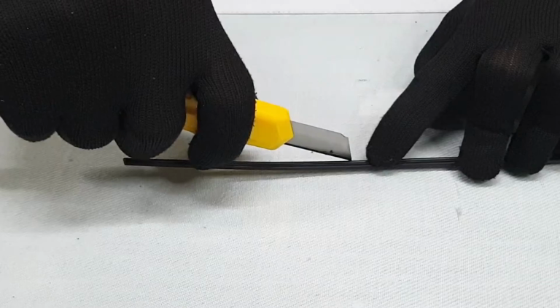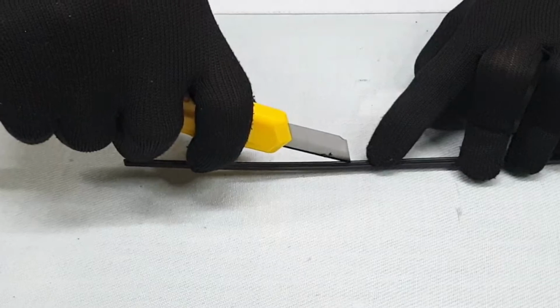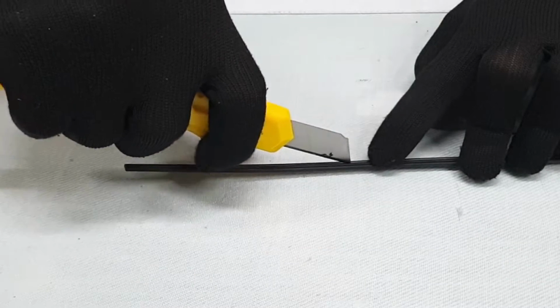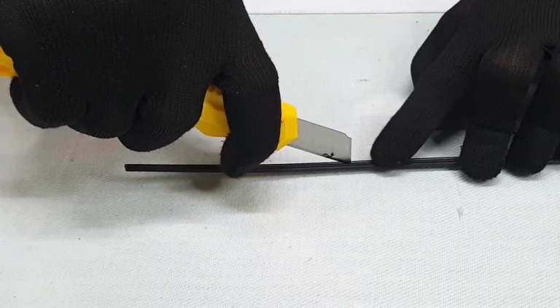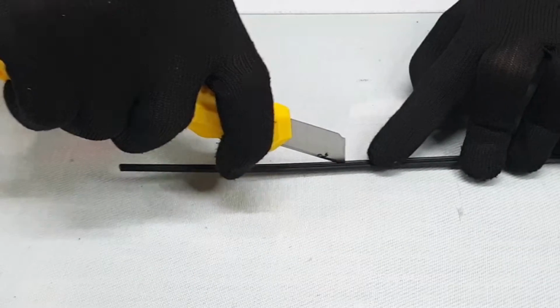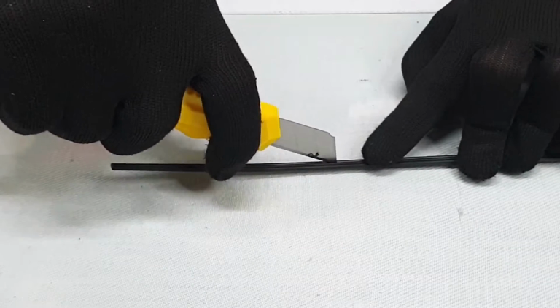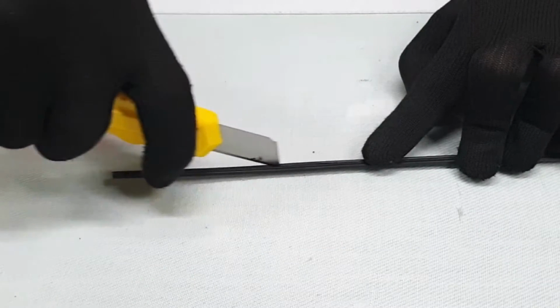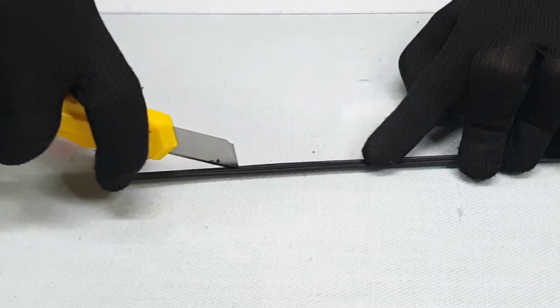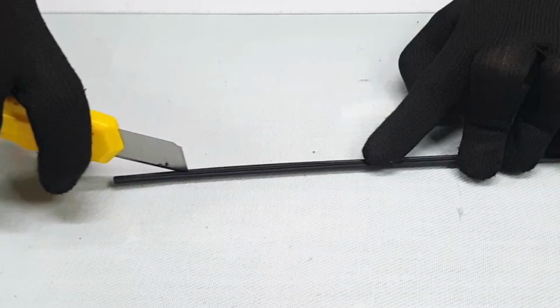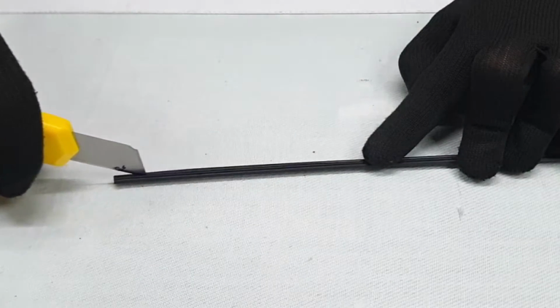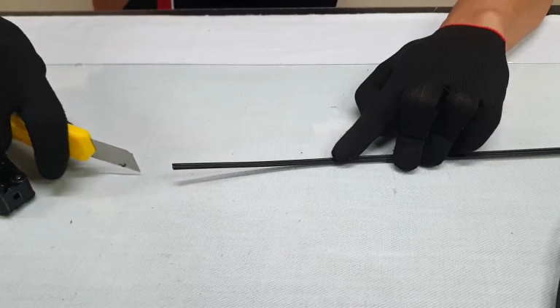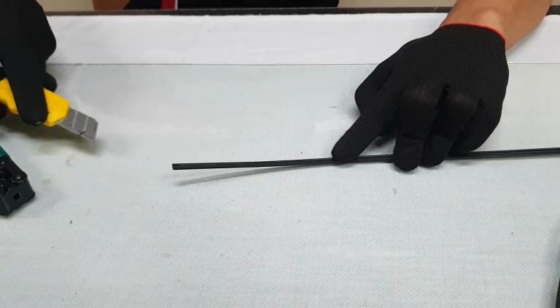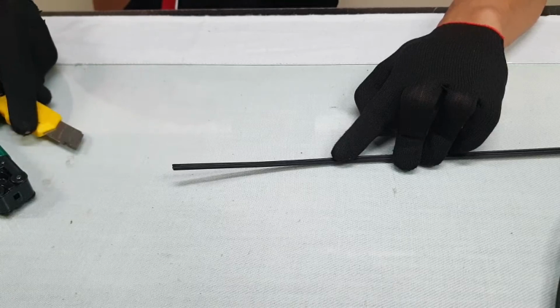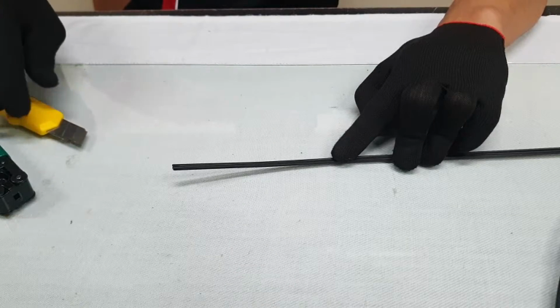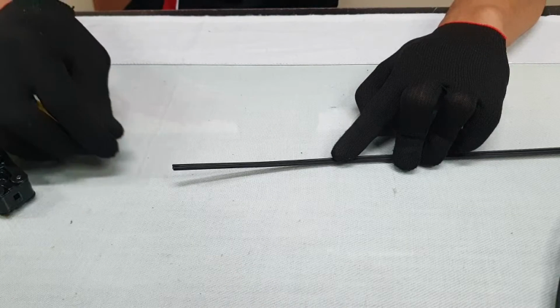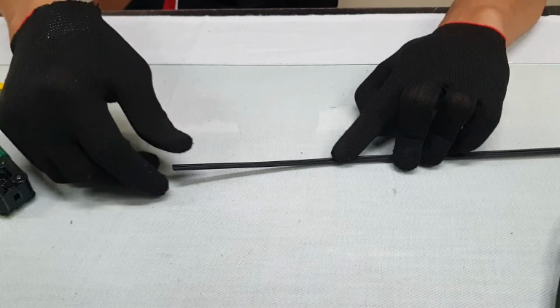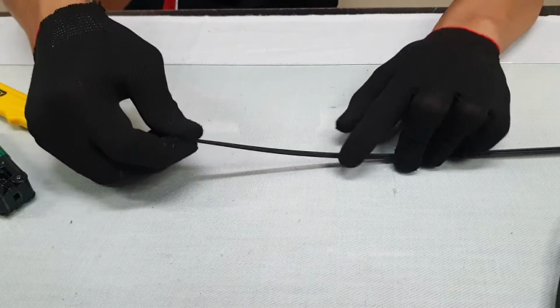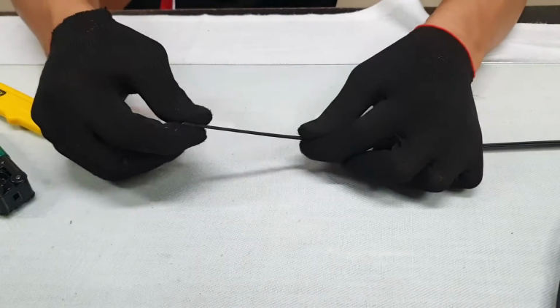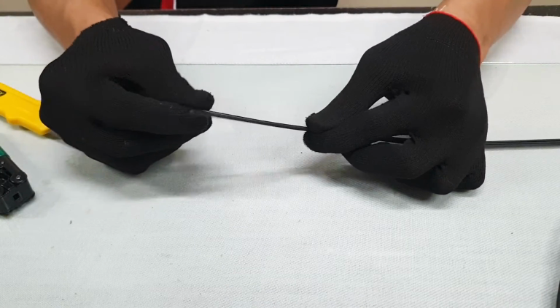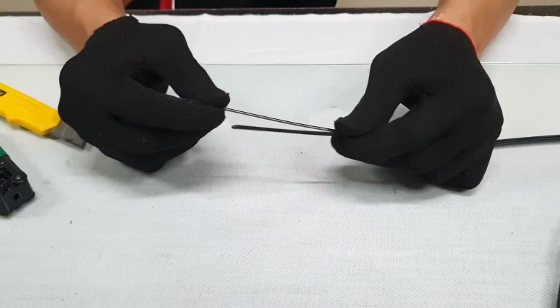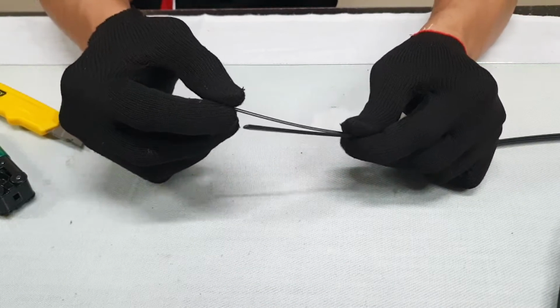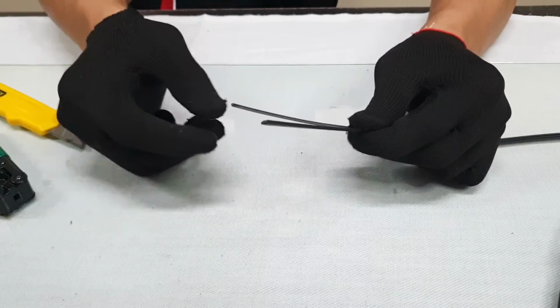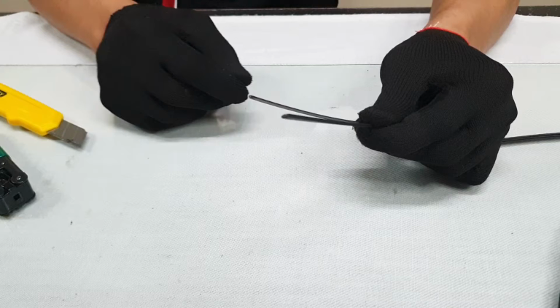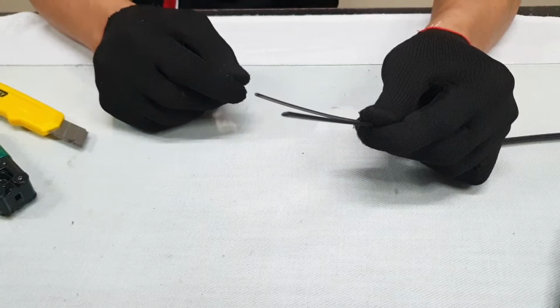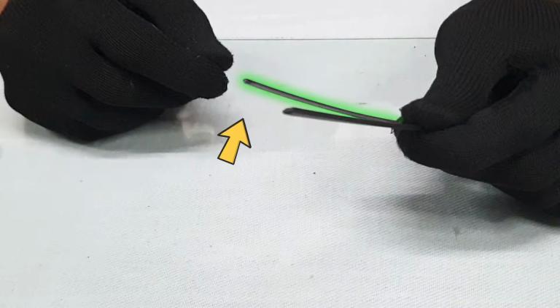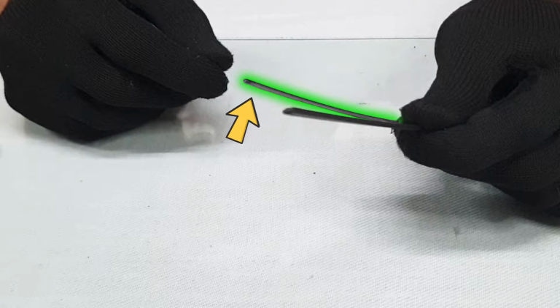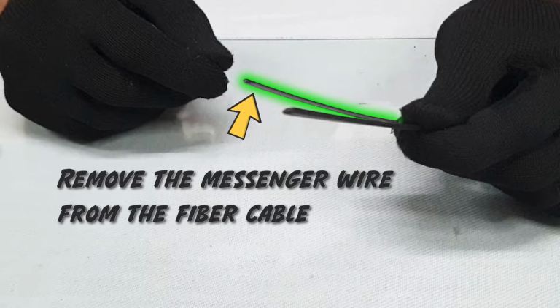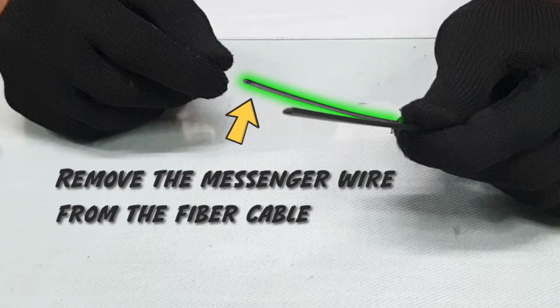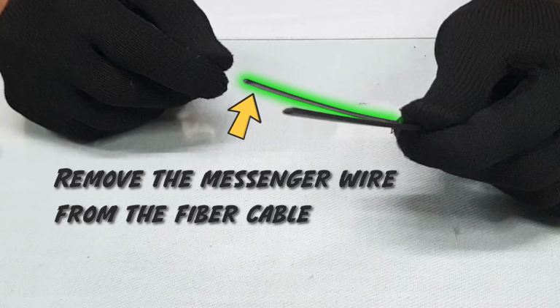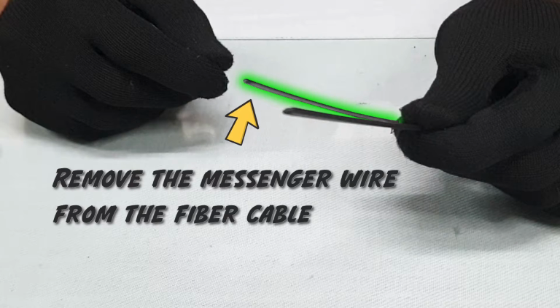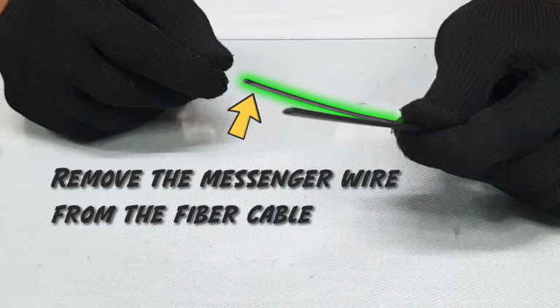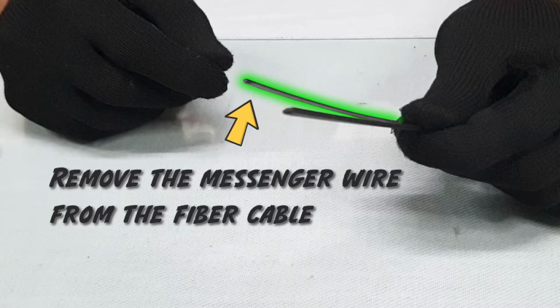Using the cutter blade, split the fiber cable in the middle to separate the messenger wire. Then, using the cutter, remove the messenger wire from the fiber cable.